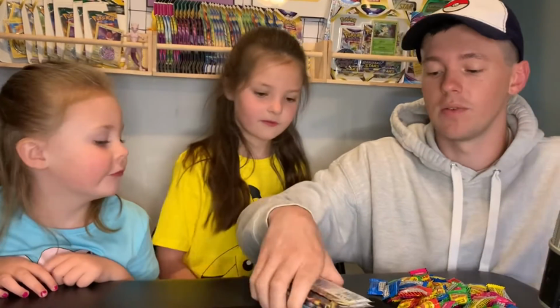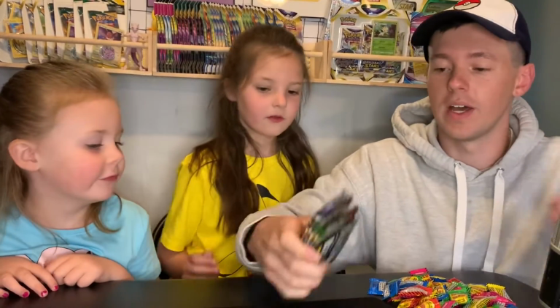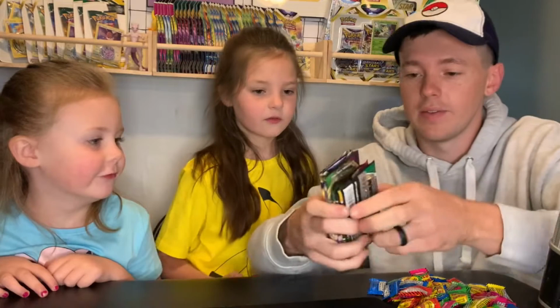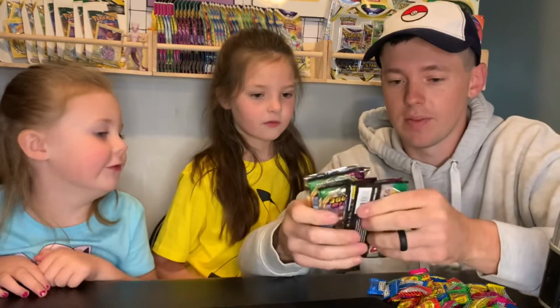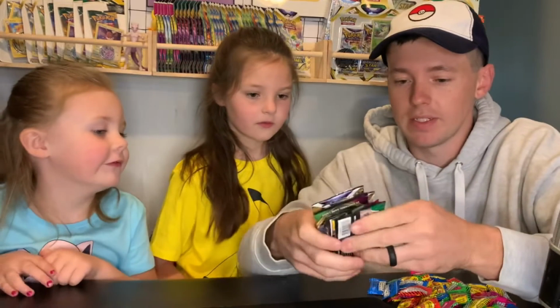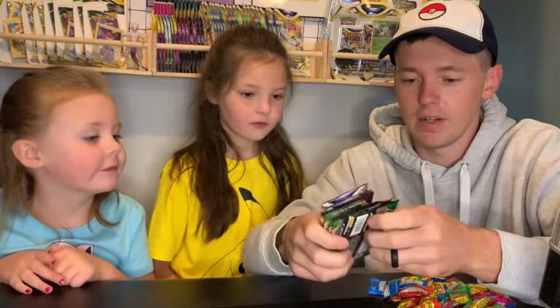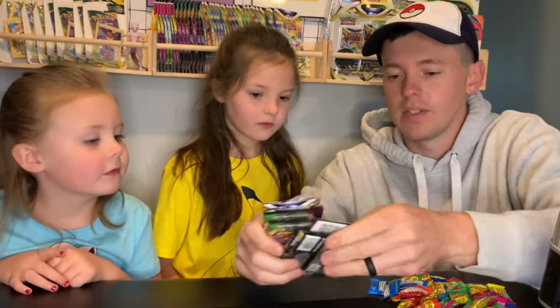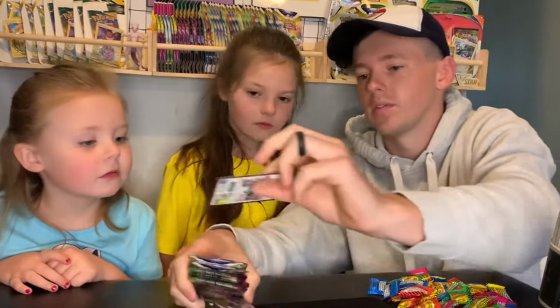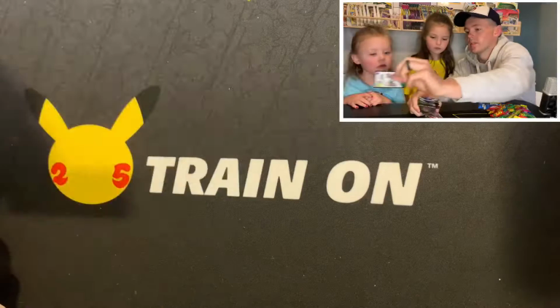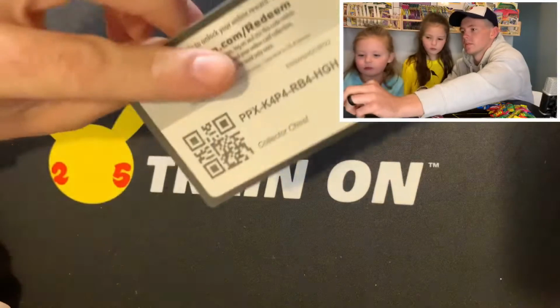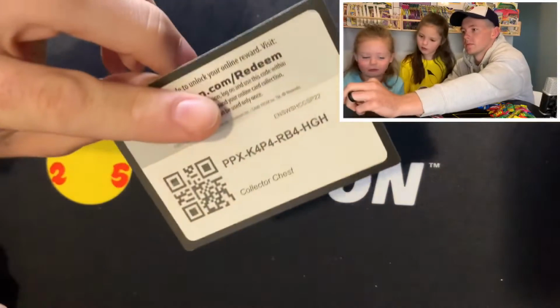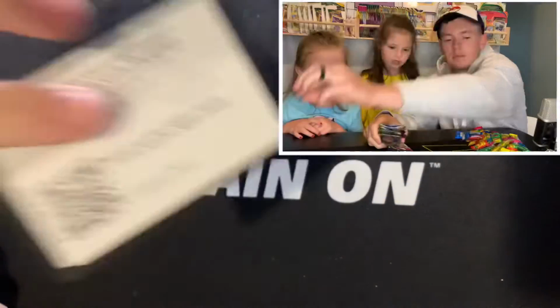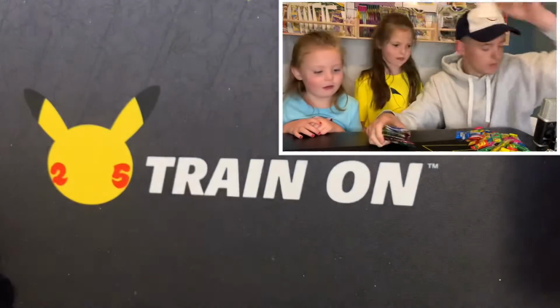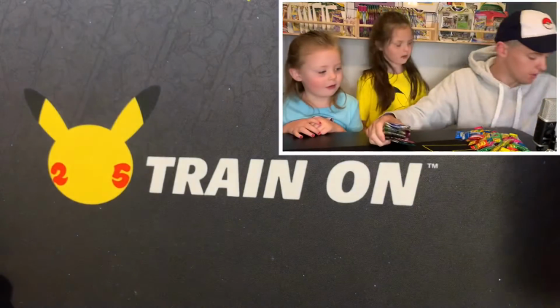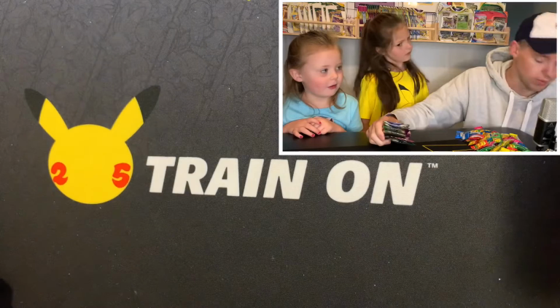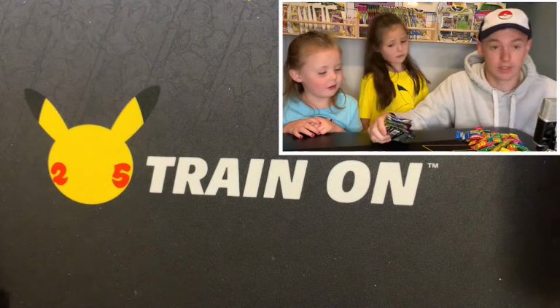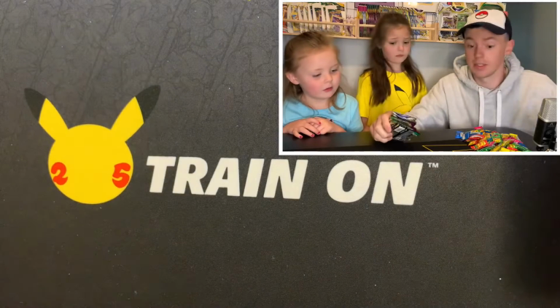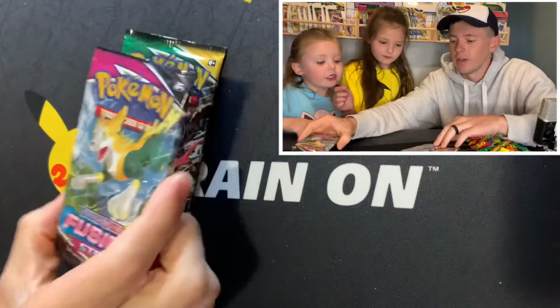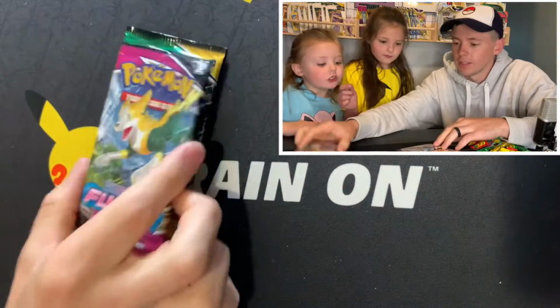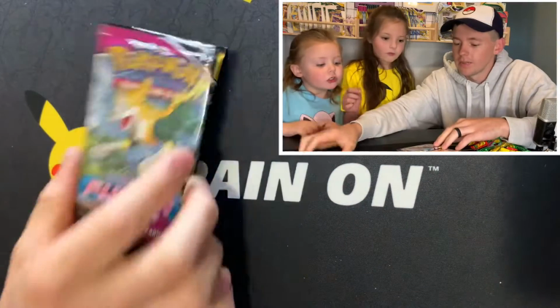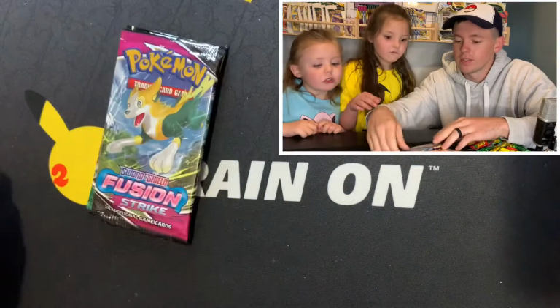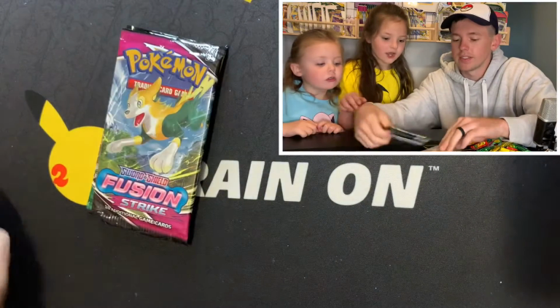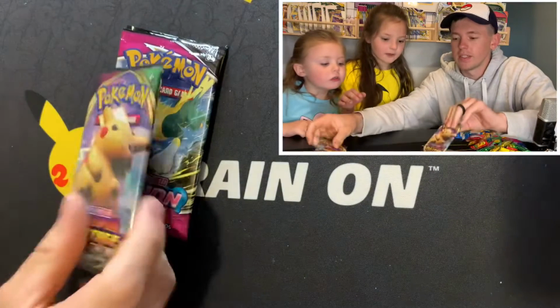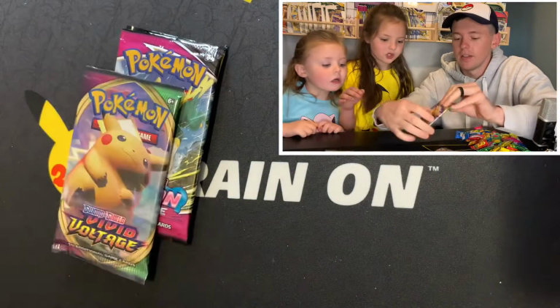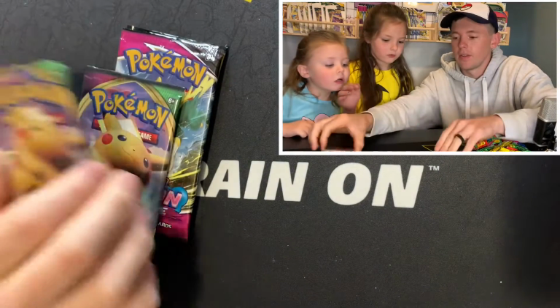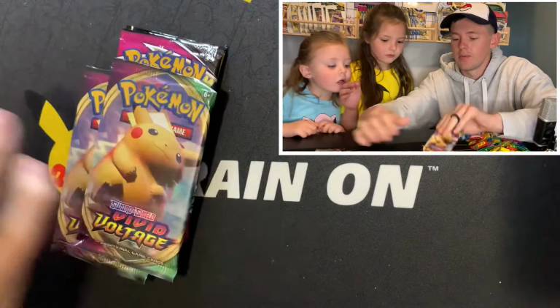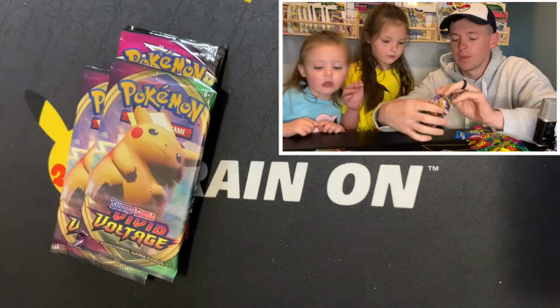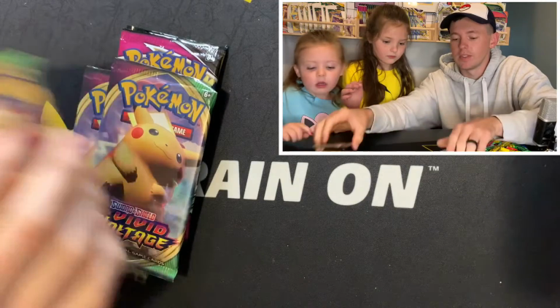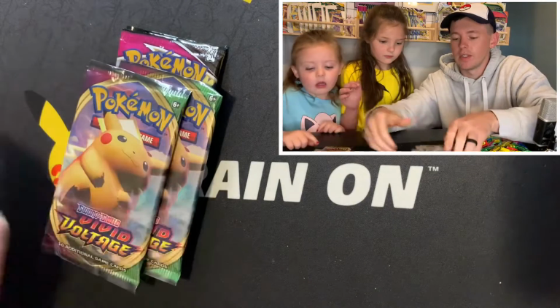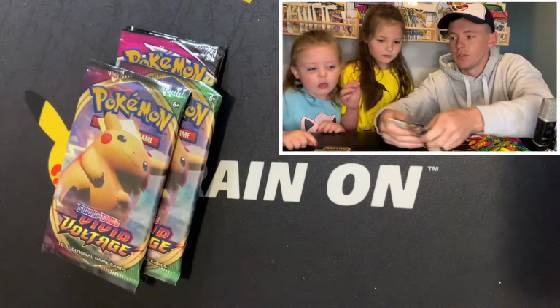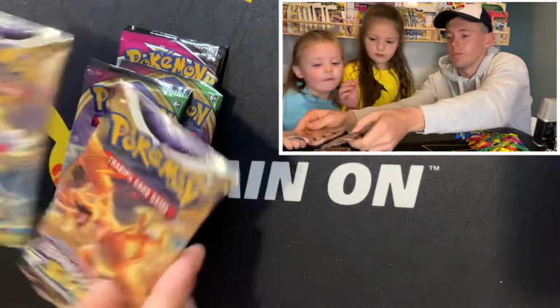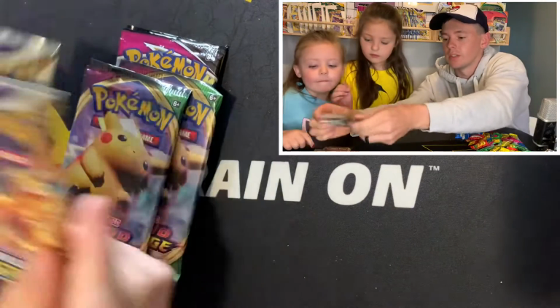So we have seven packs here. Oh wait — code card! How did that get there? They just kind of snuck it in. I got Evolving Skies, Venus Rikes. We have three Gigamax Pikachus.